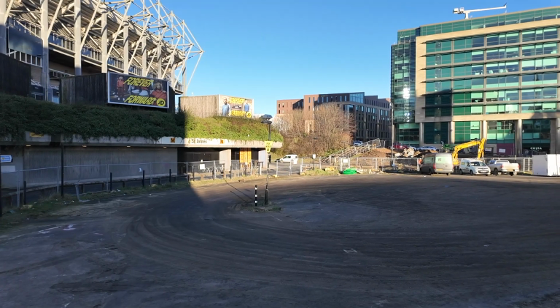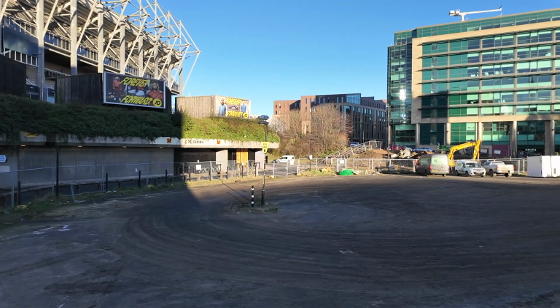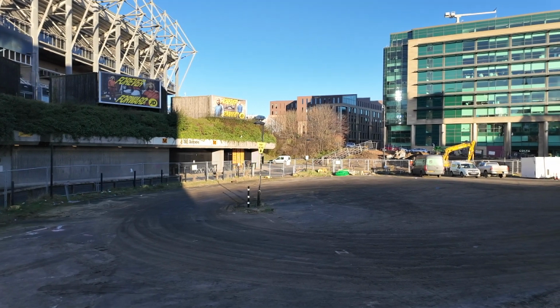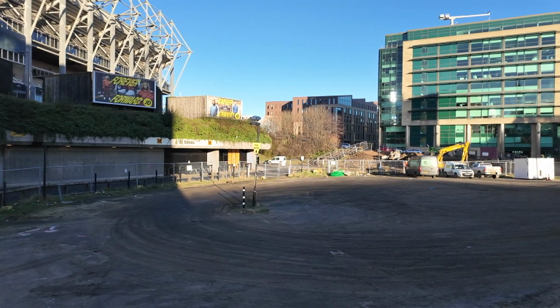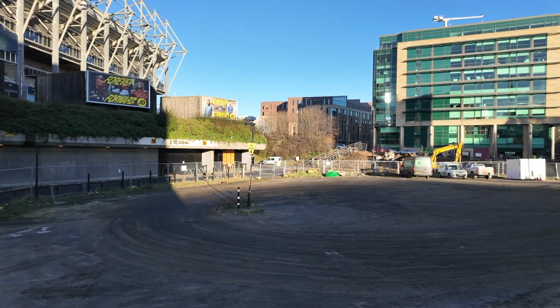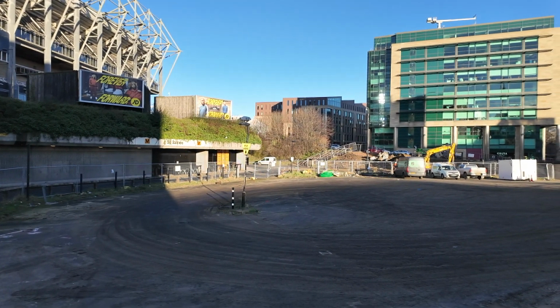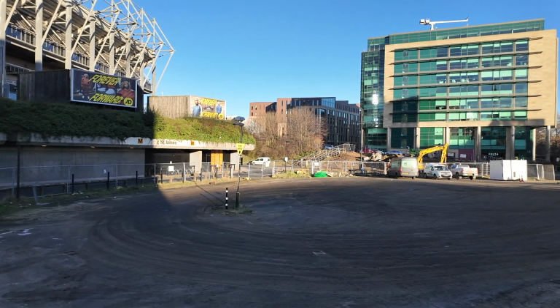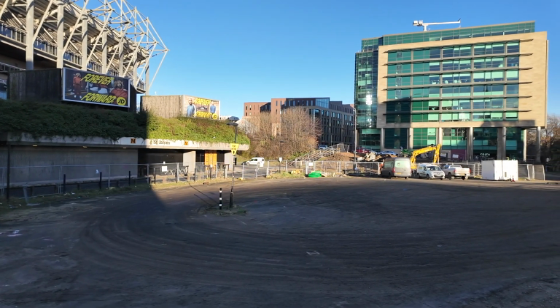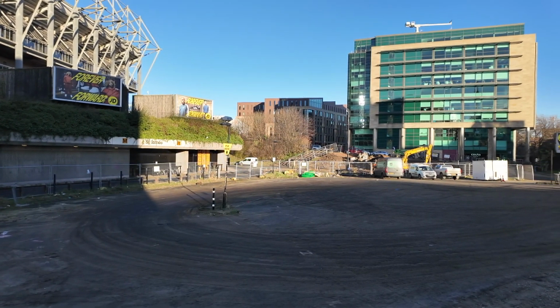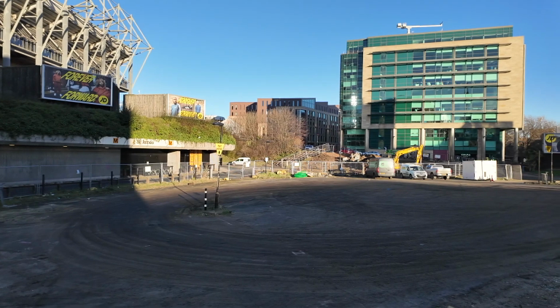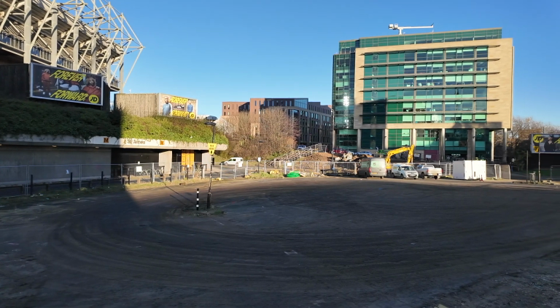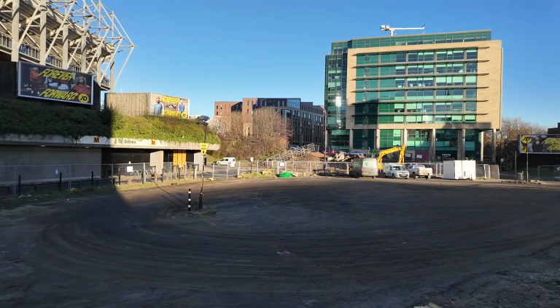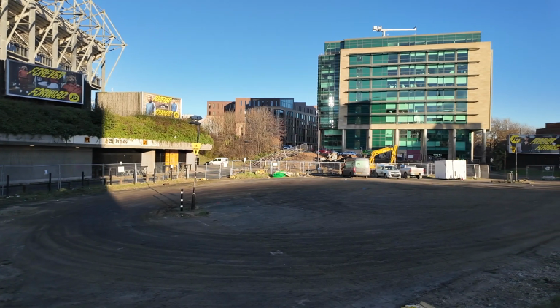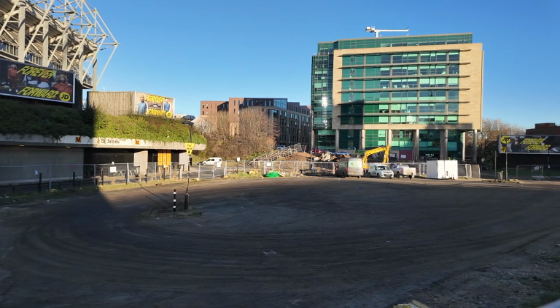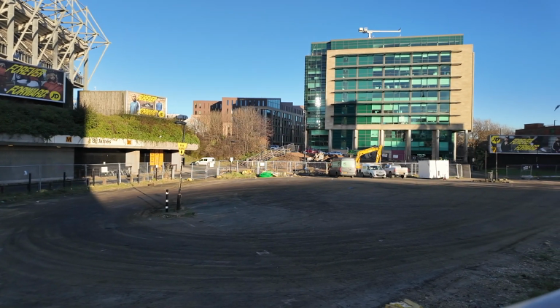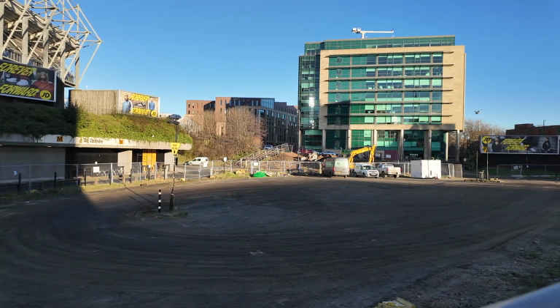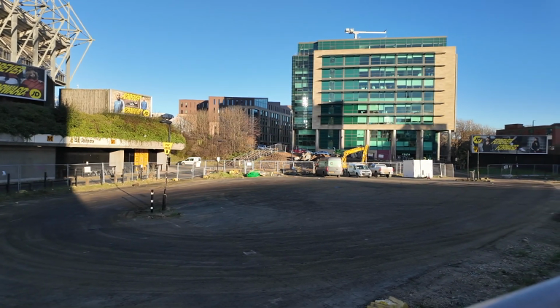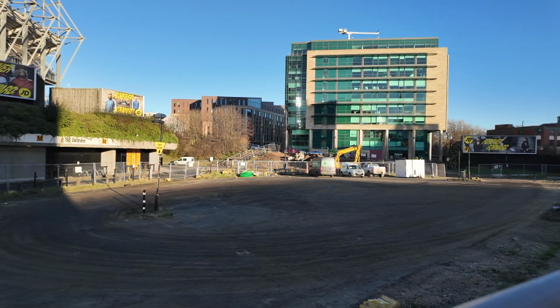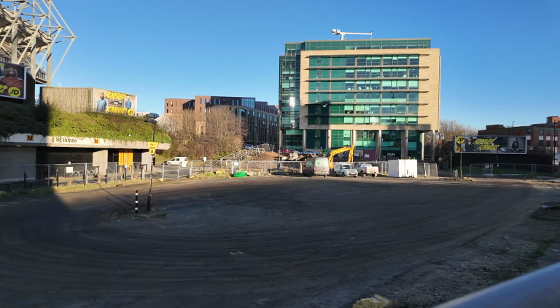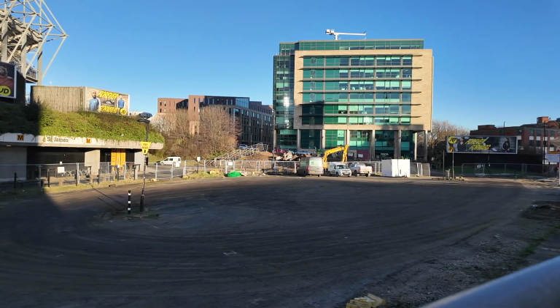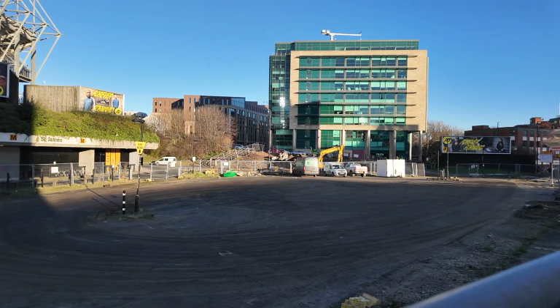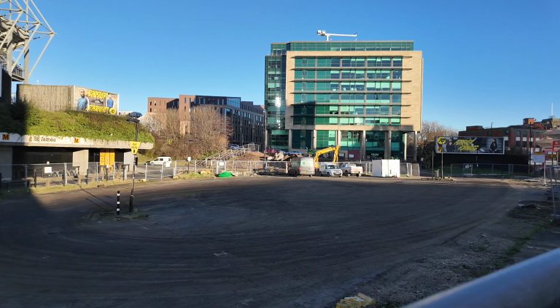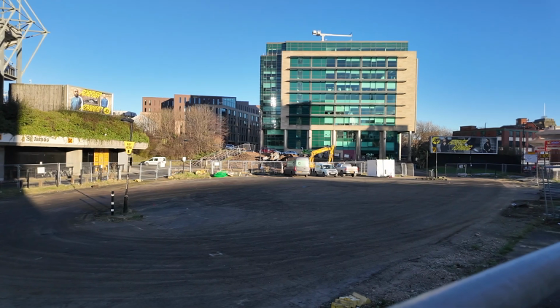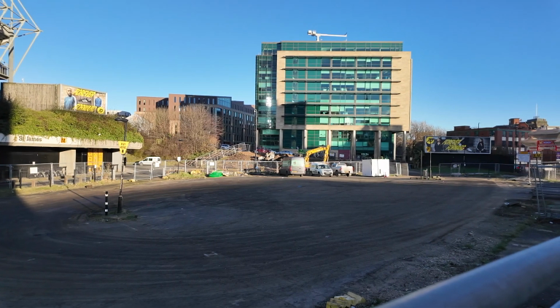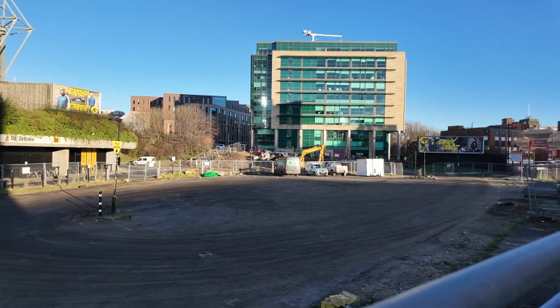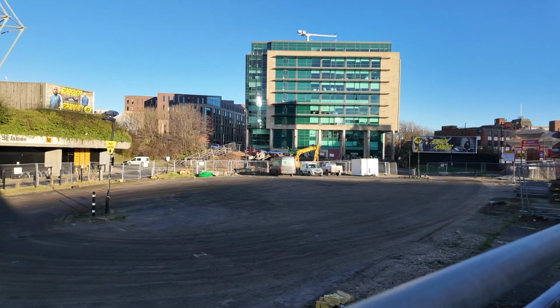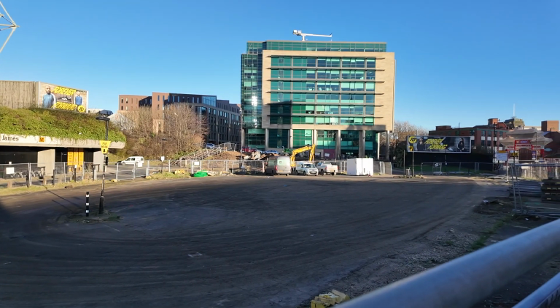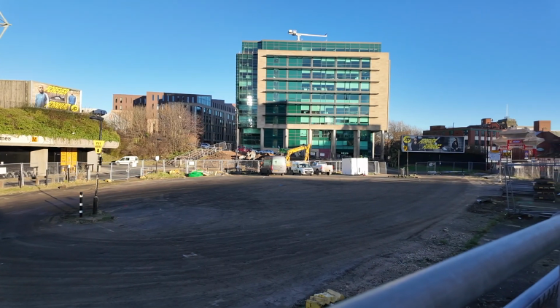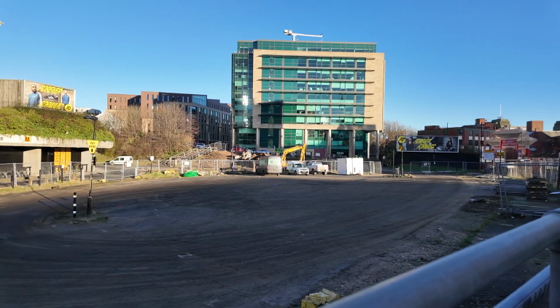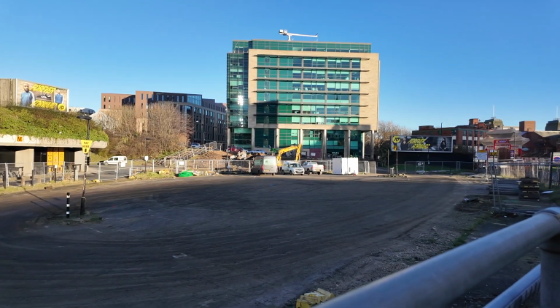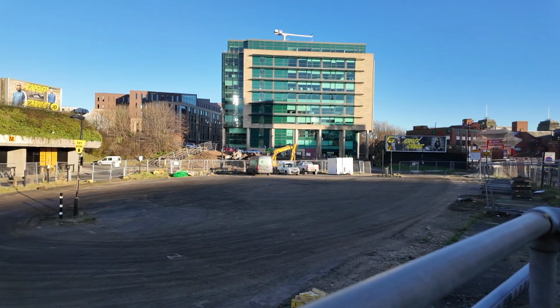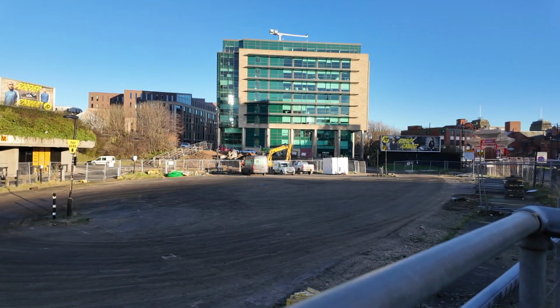Hello and welcome back to the channel 55 Degrees North. Here we are again at the site of the Newcastle United Fan Zone construction site with a quick look at what progress has been made since my last visit.